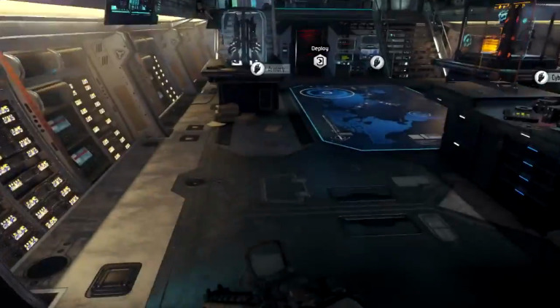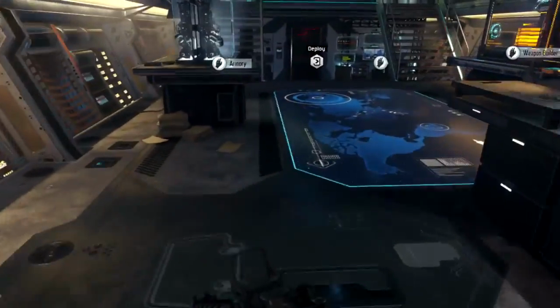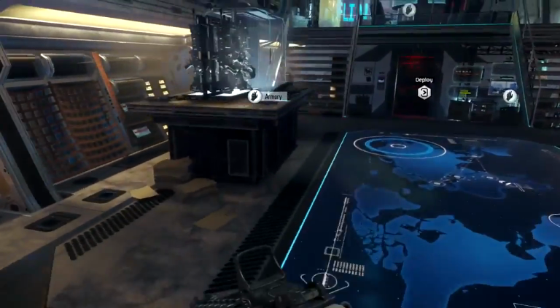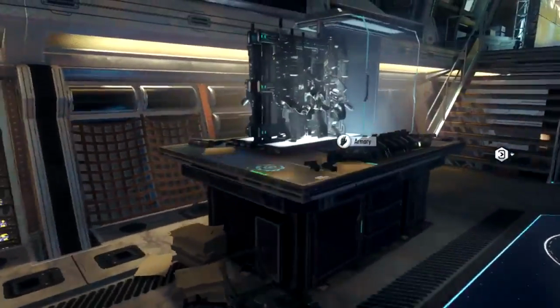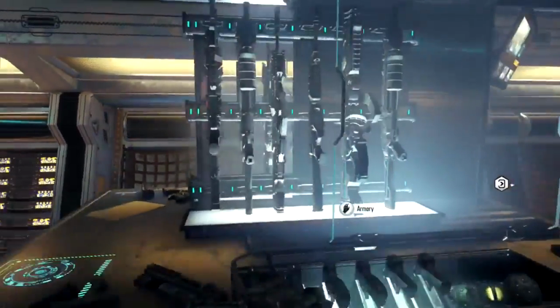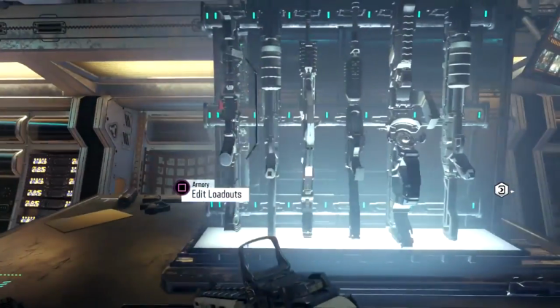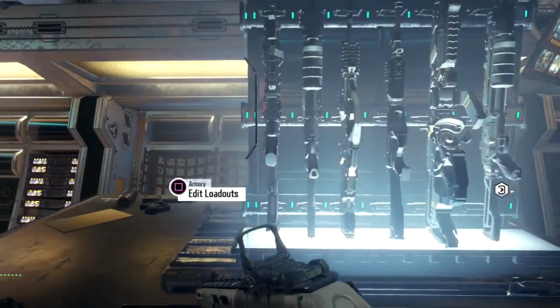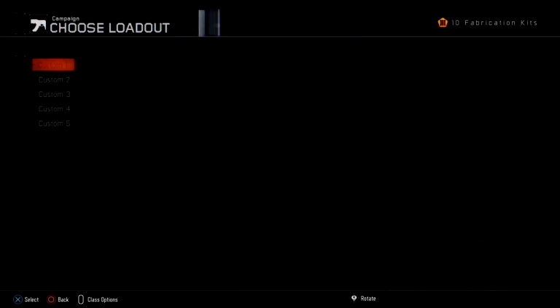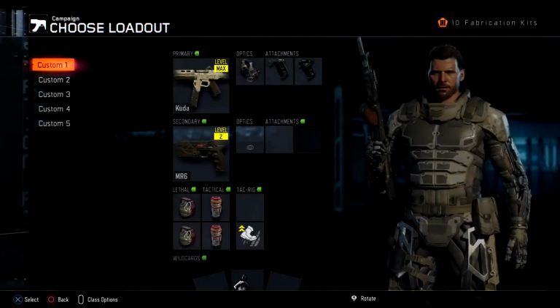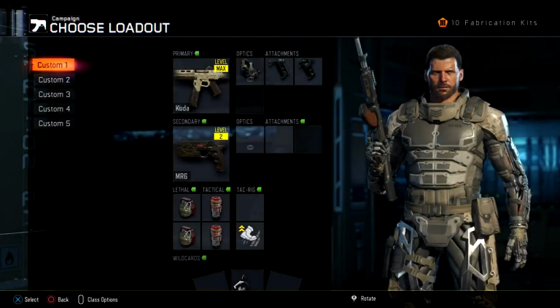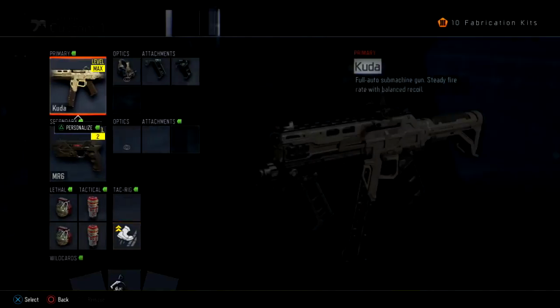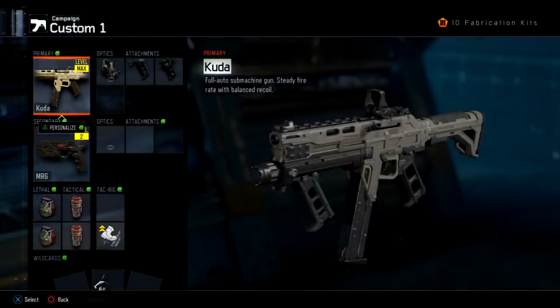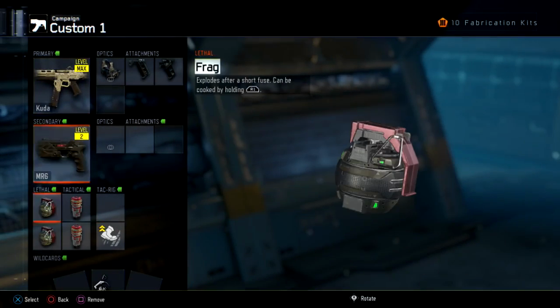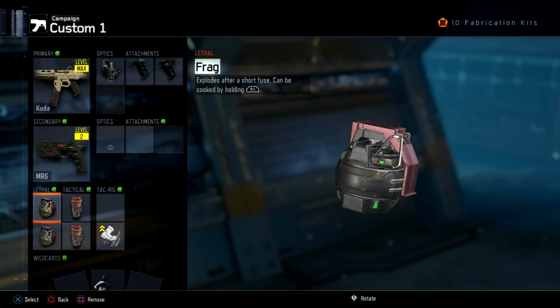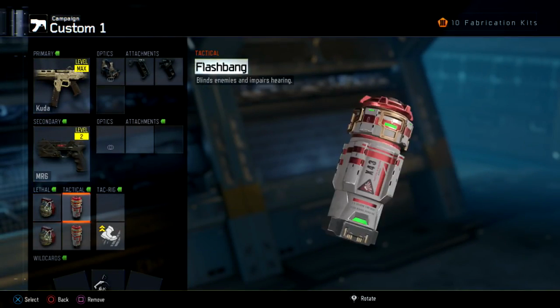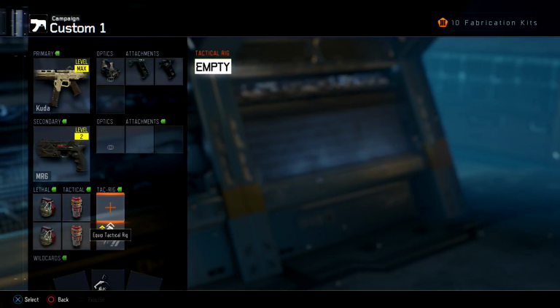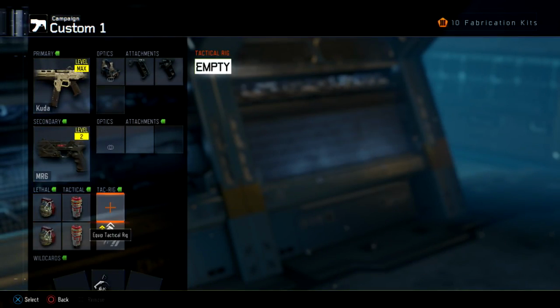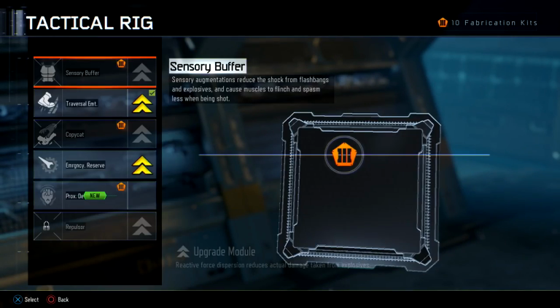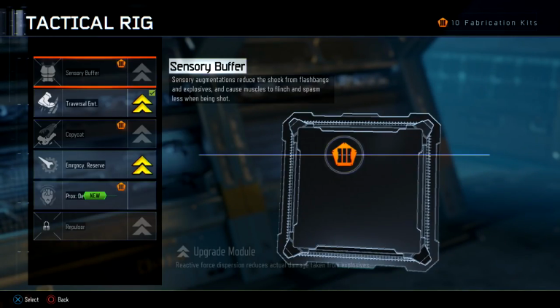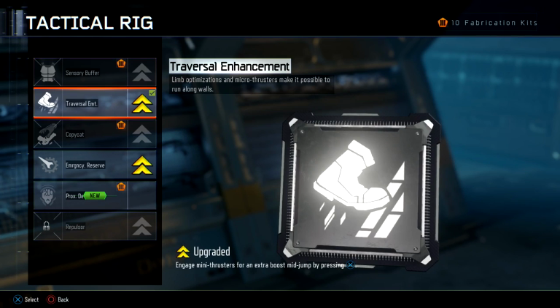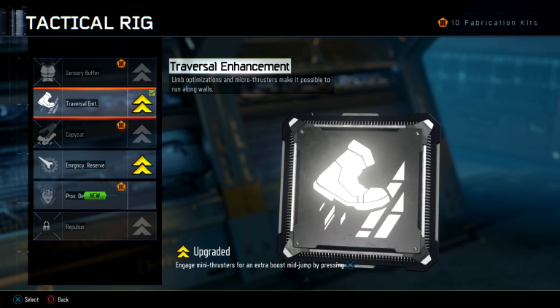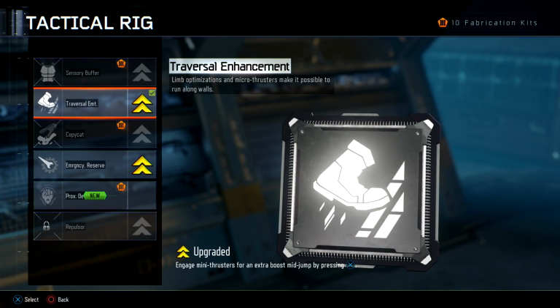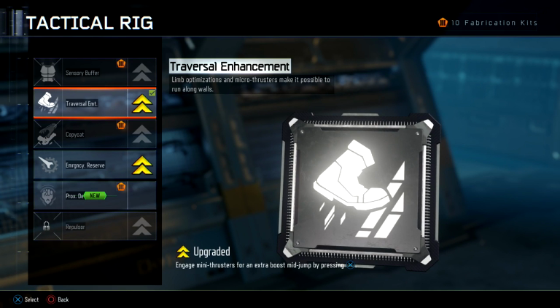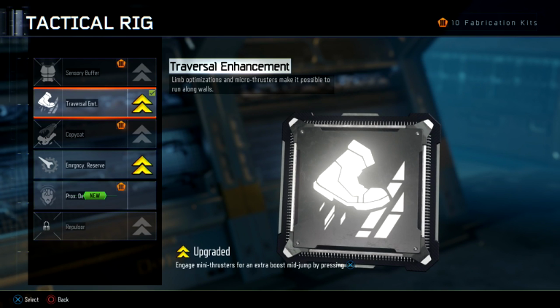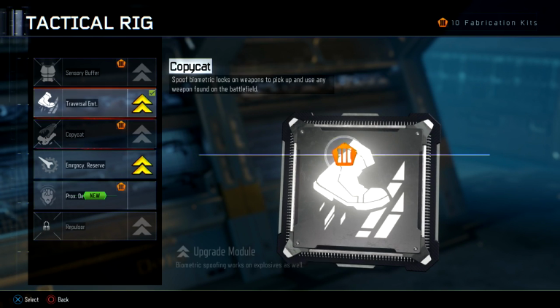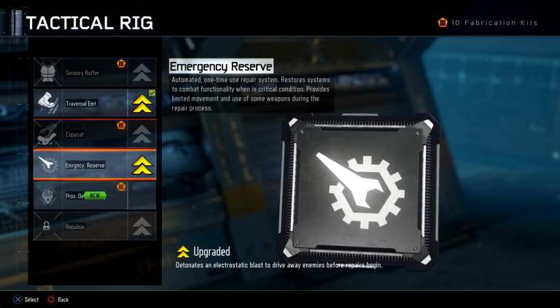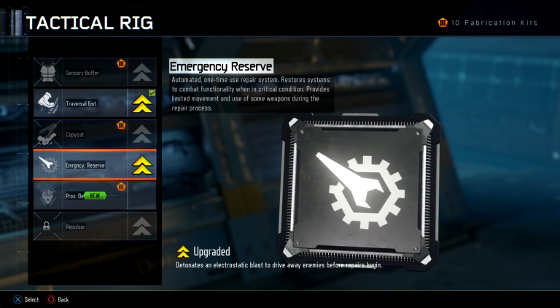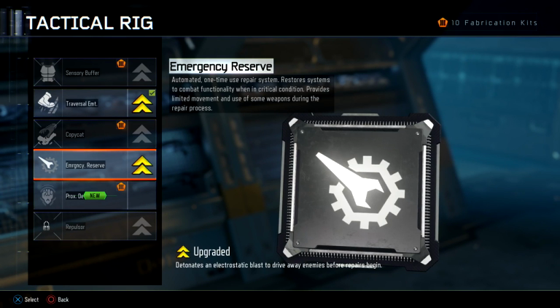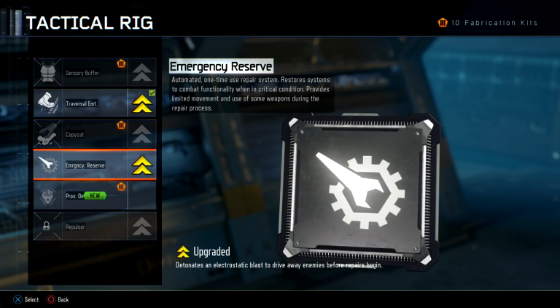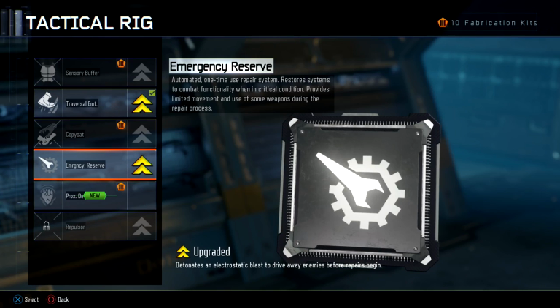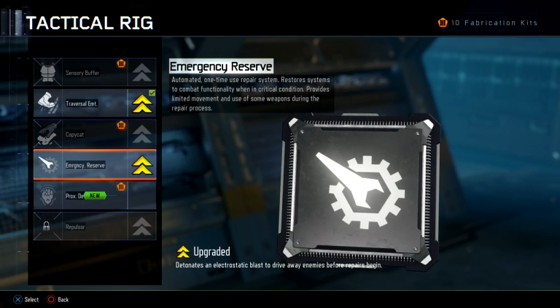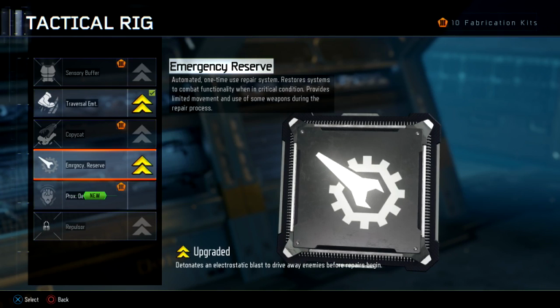First, load up into your safe house and go over to your loadouts. Pick the loadout that you normally use. Now go down to tactical rig and make sure that your traversal enhancements and the upgrade for it are unlocked, and emergency reserve and the upgrade for it are unlocked.